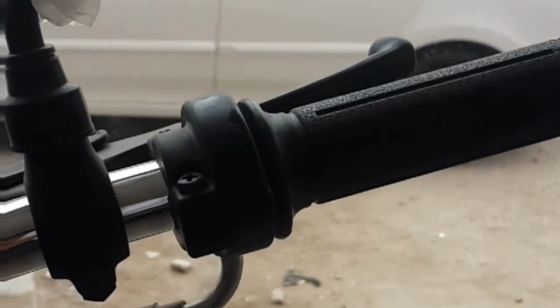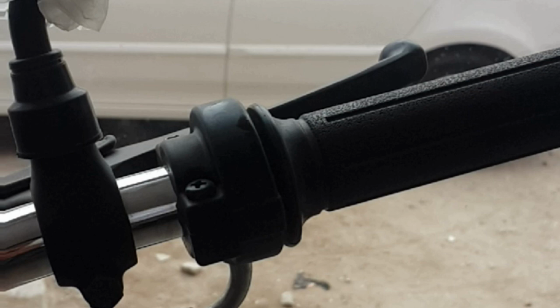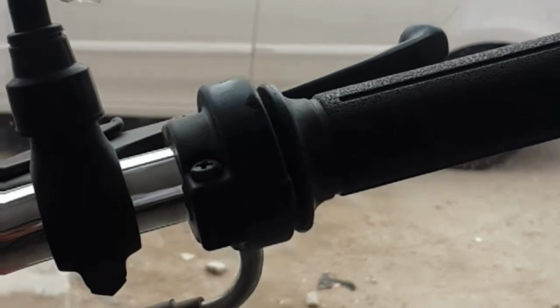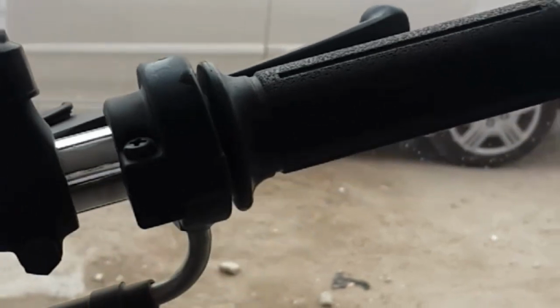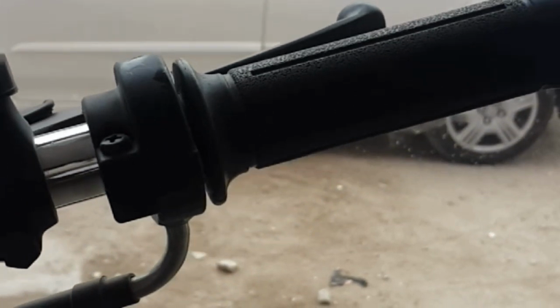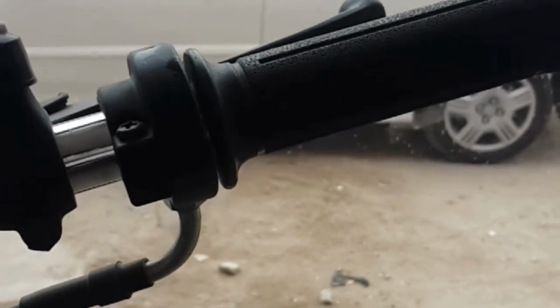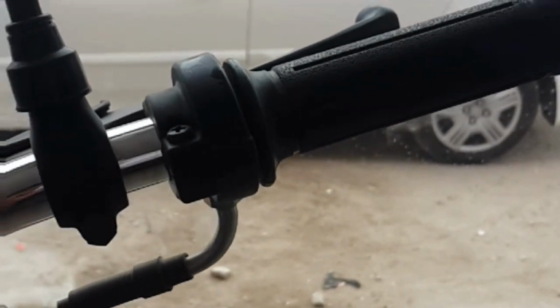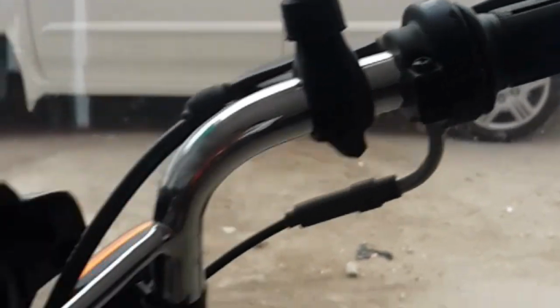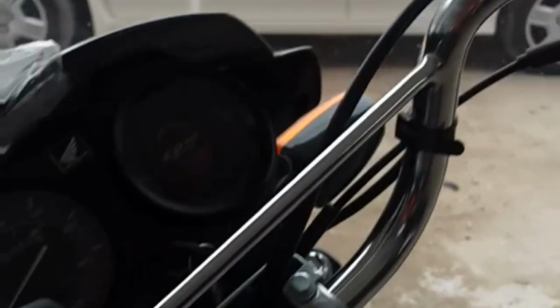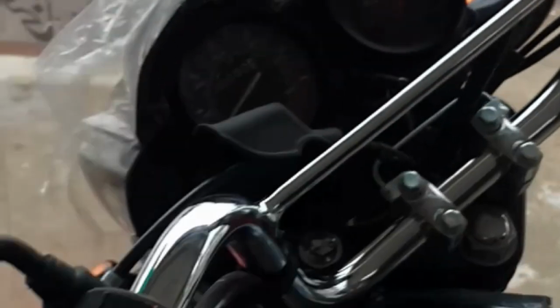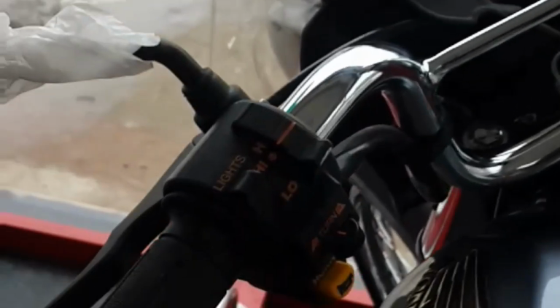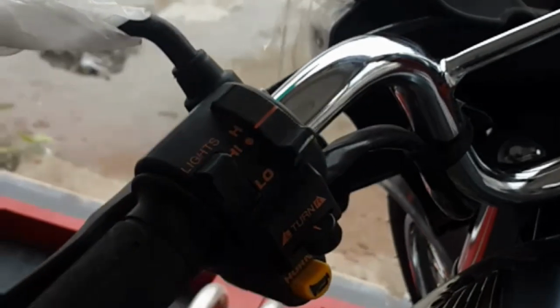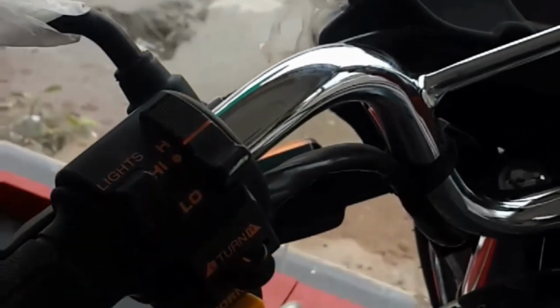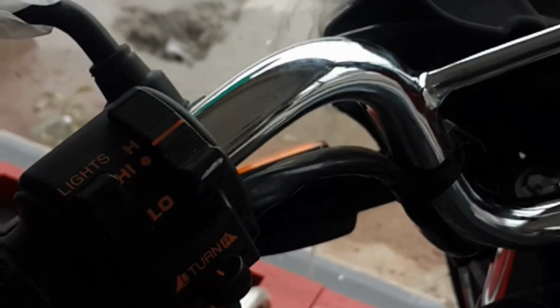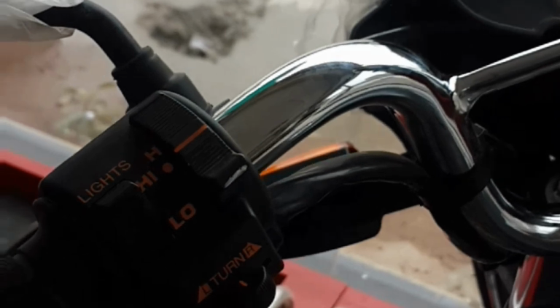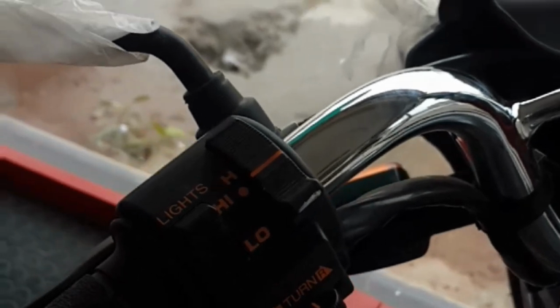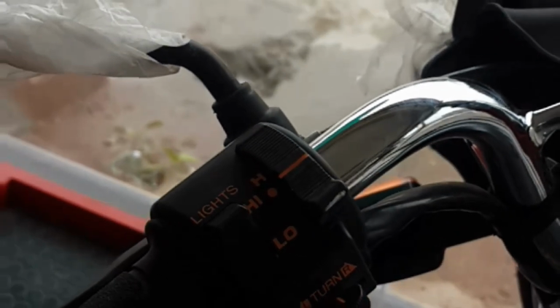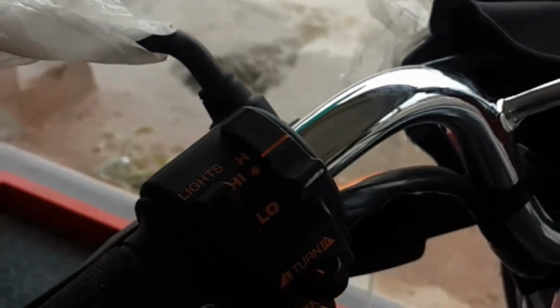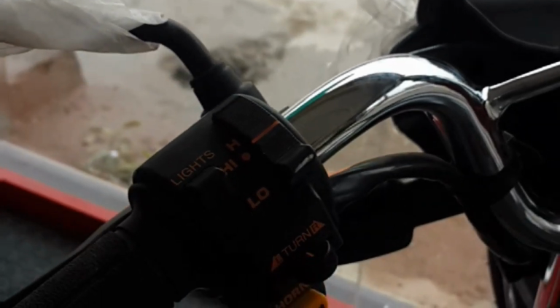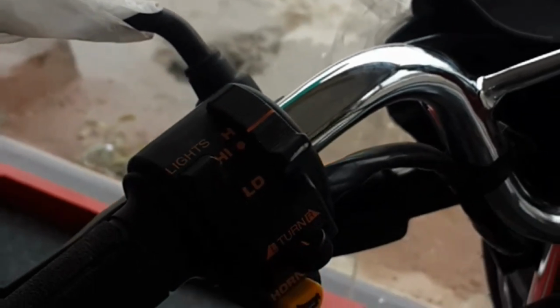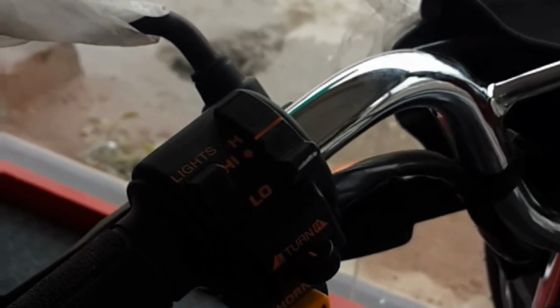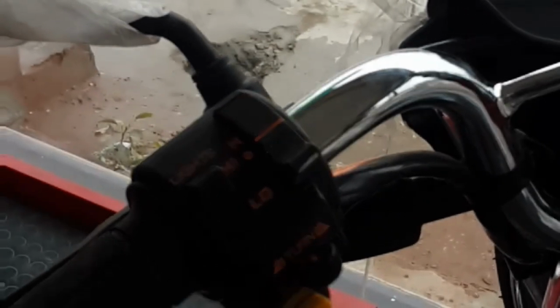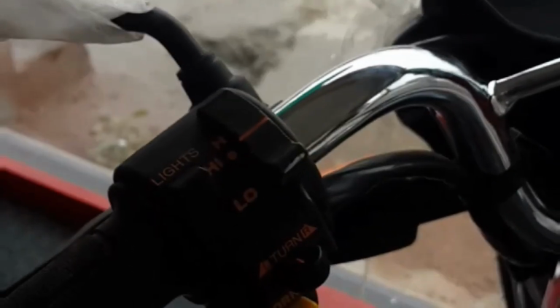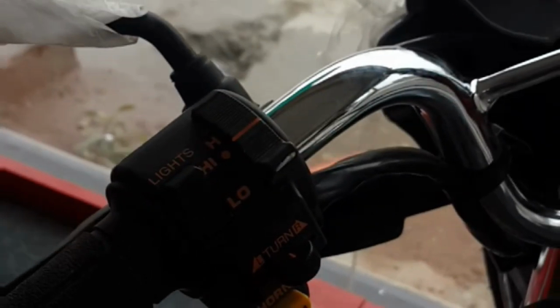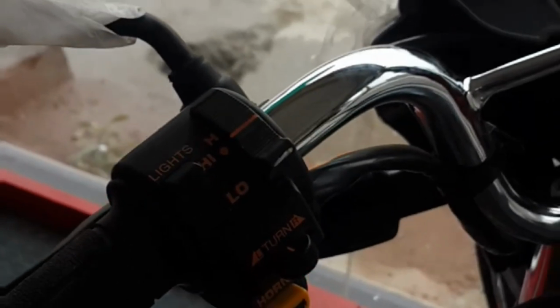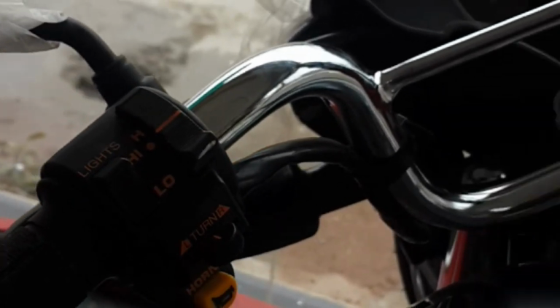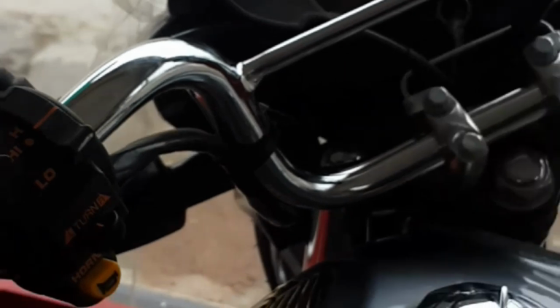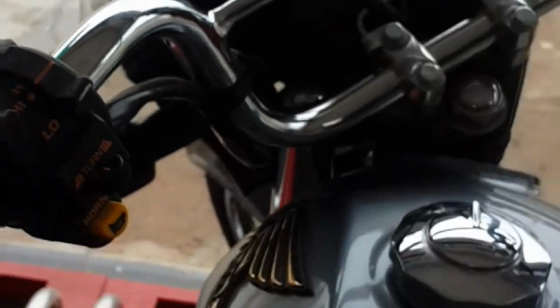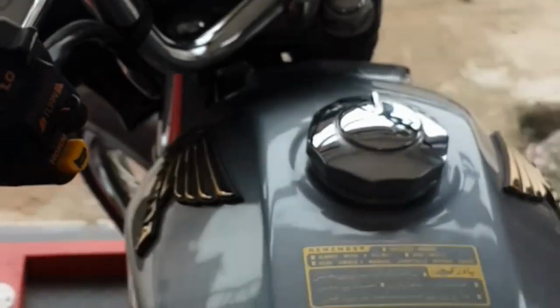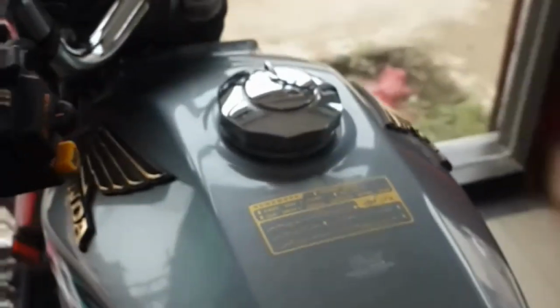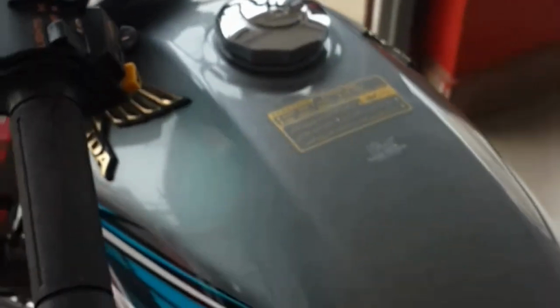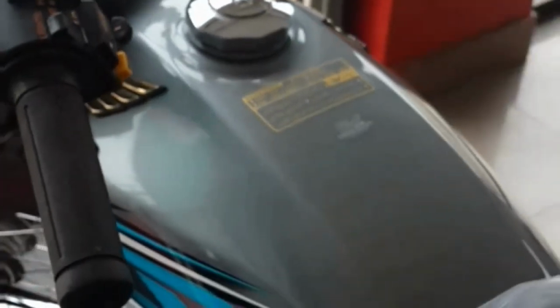The switch assembly is the usual setup. The left side has the same options: headlight on/off, high/low beam, indicator left/right, and horn.